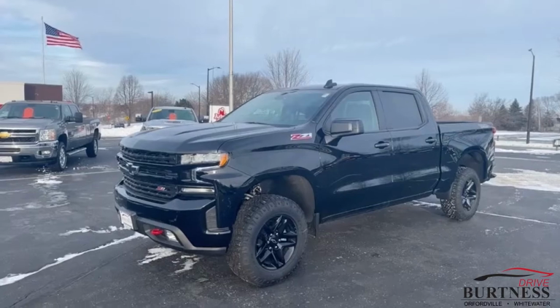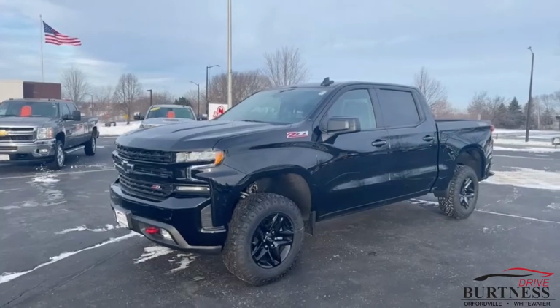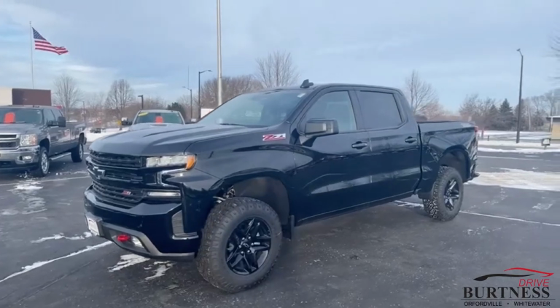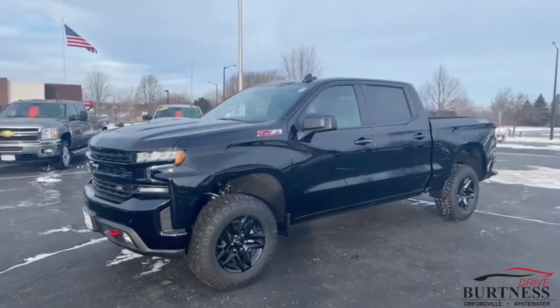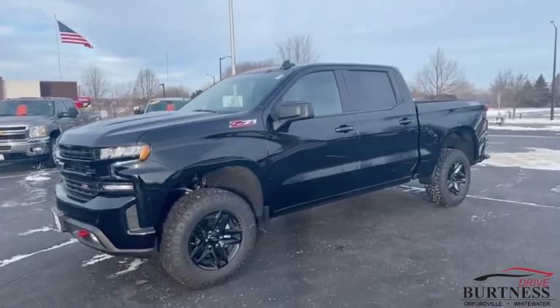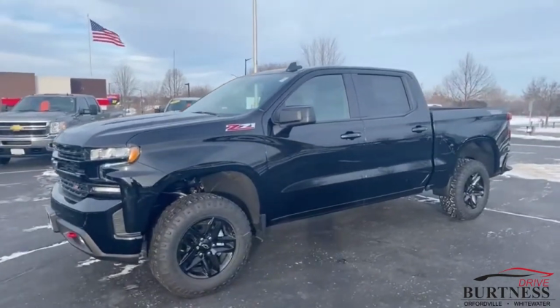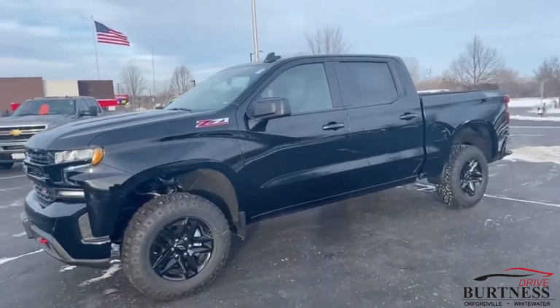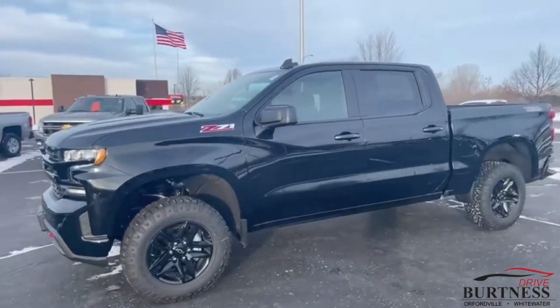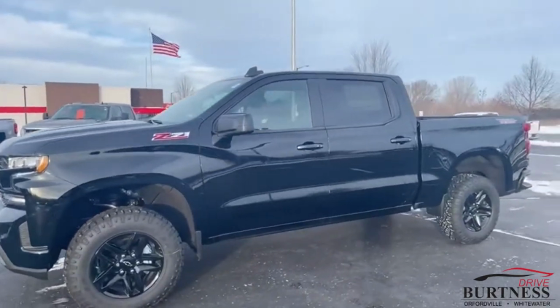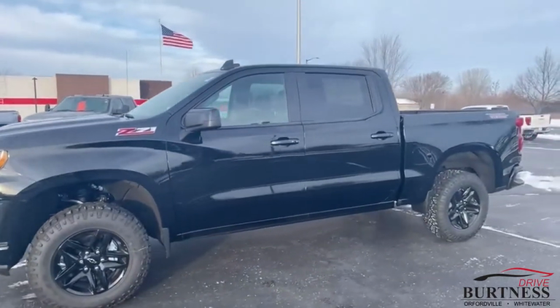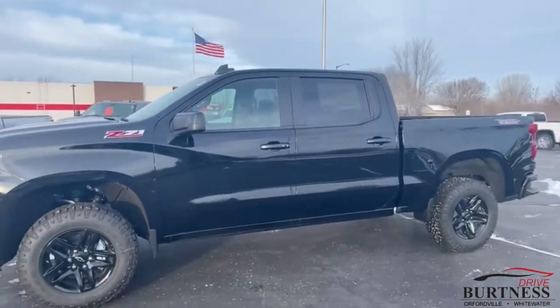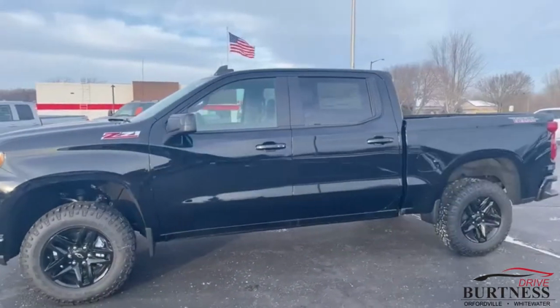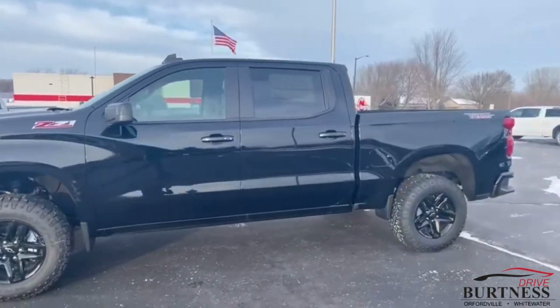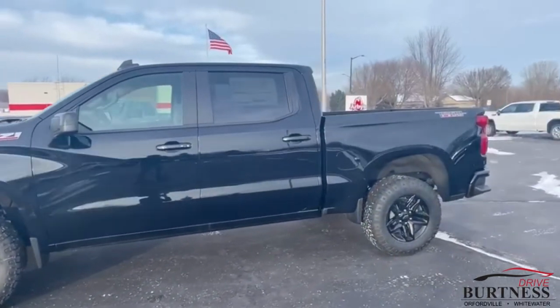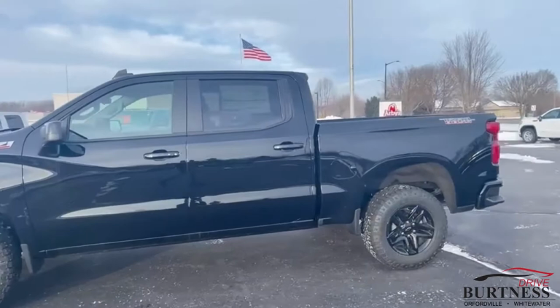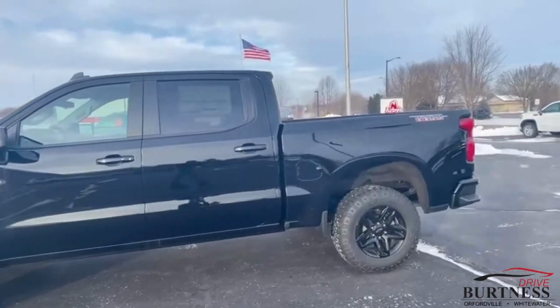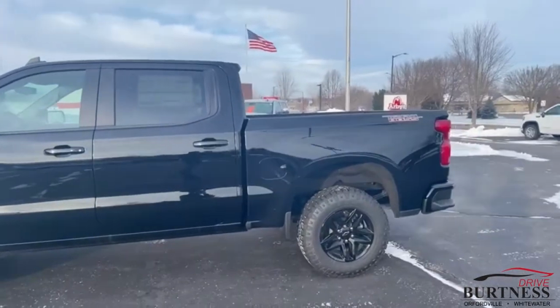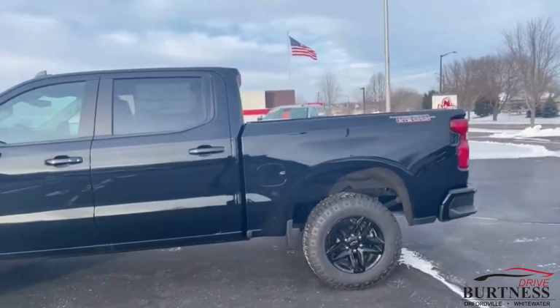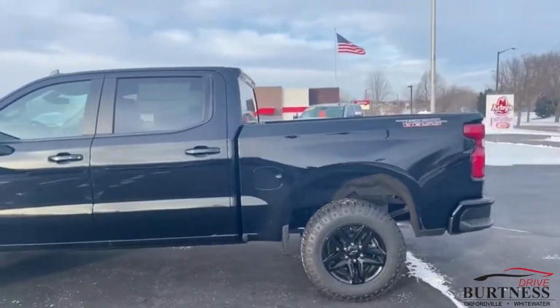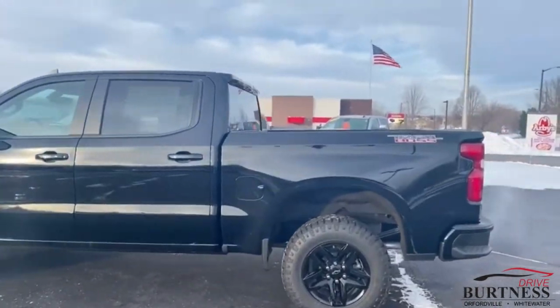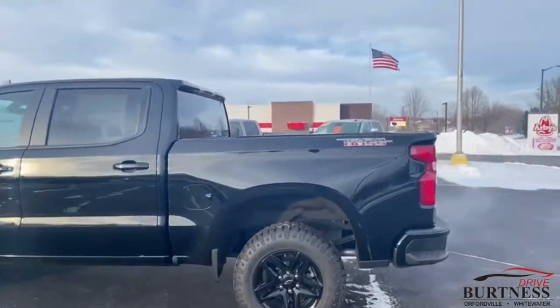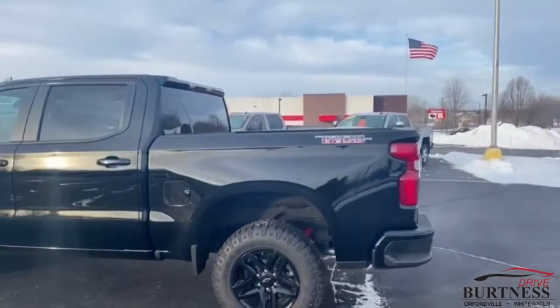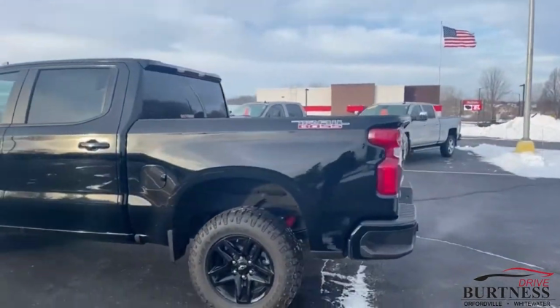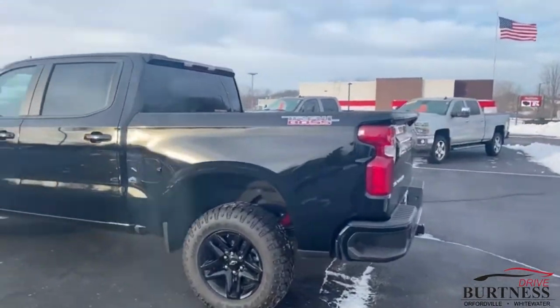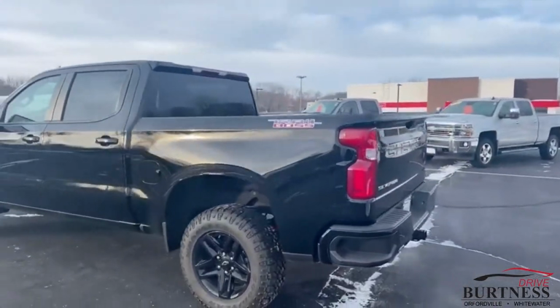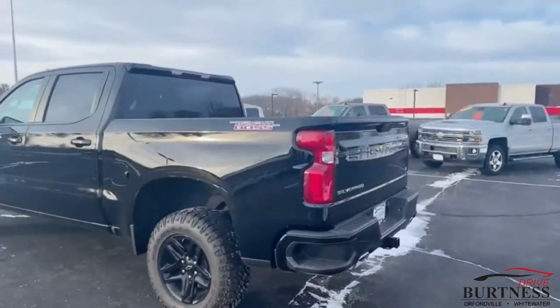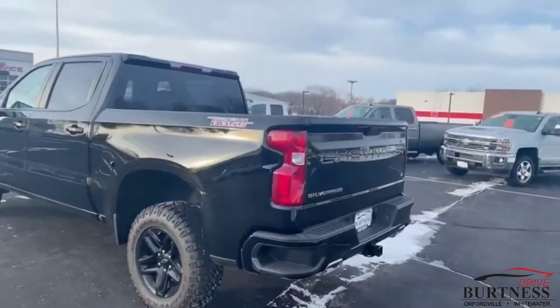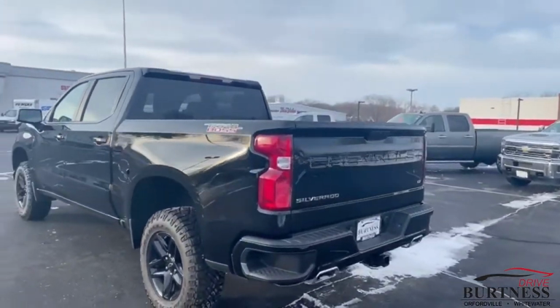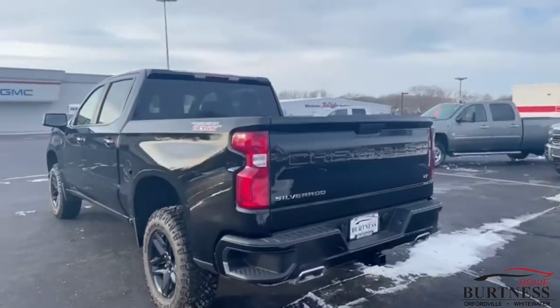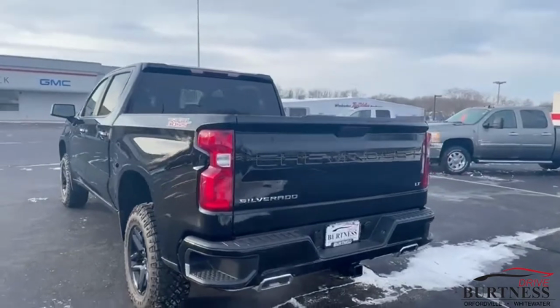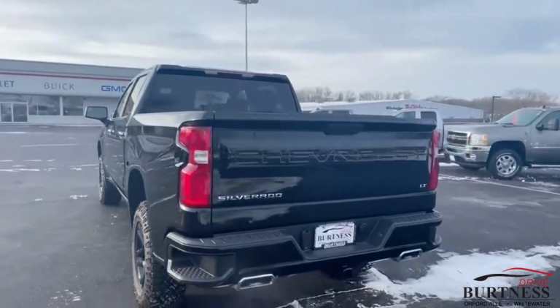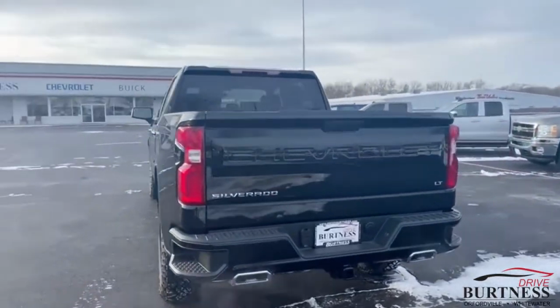Casey Abbs here from Burtner Chevrolet Buick GMC in Whitewater, giving you a quick video on that 2021 Trail Boss. Check this thing out — it's here, which is pretty awesome. Not many trucks out there like this.